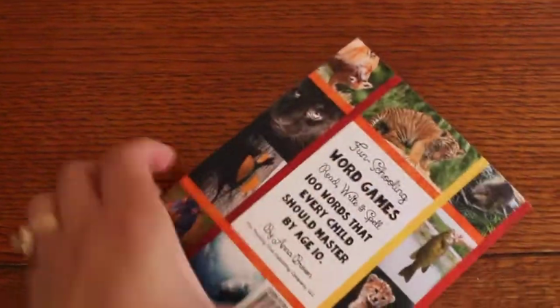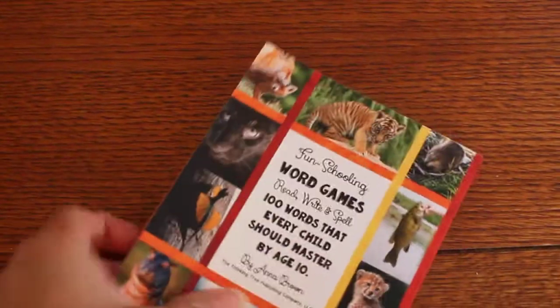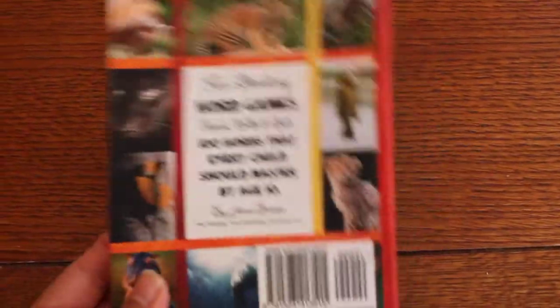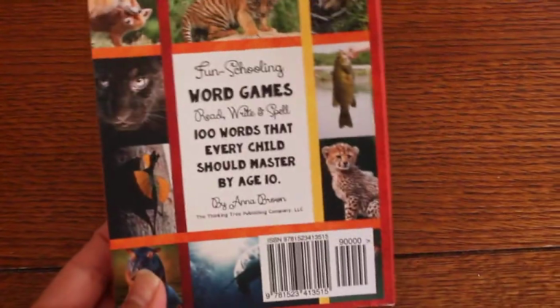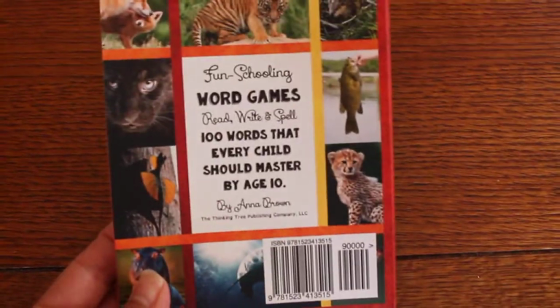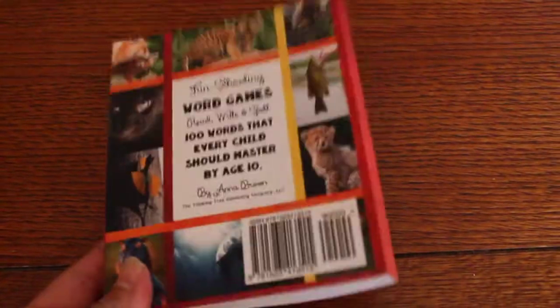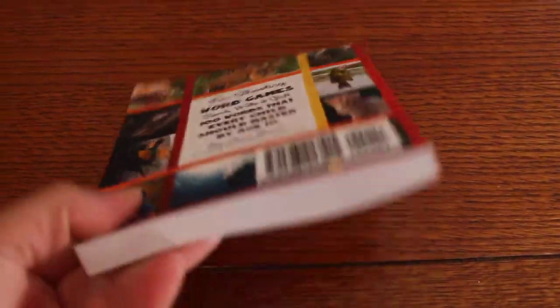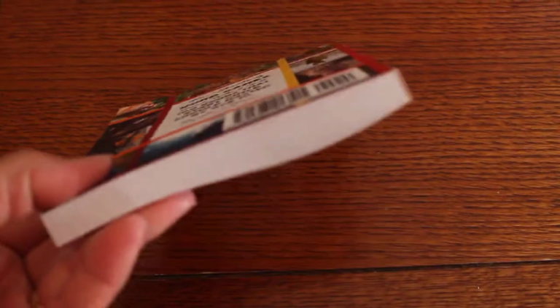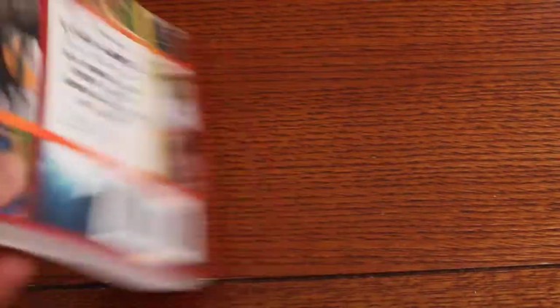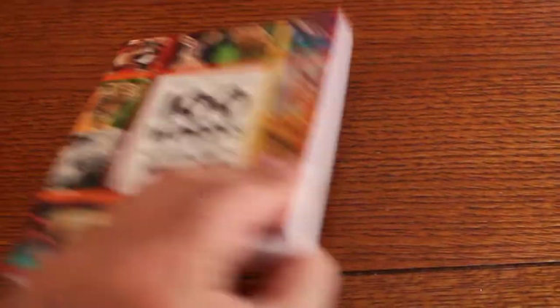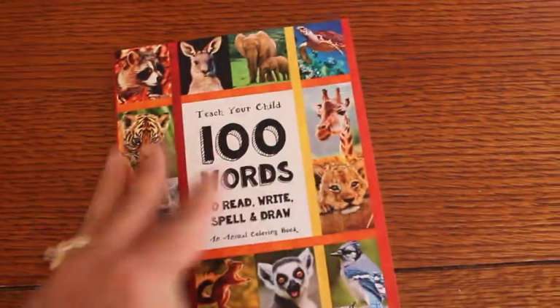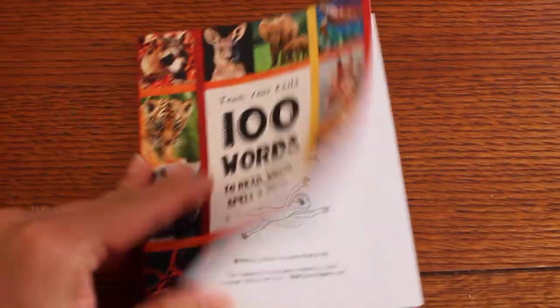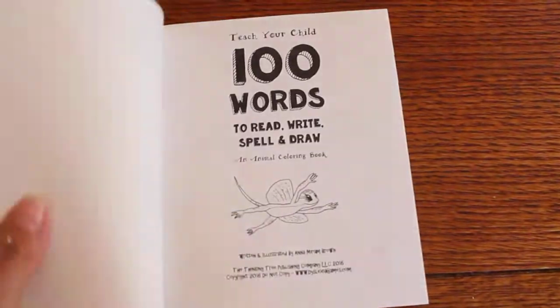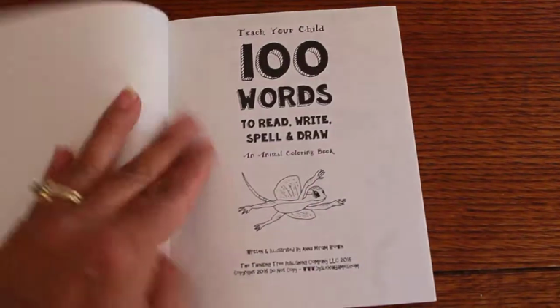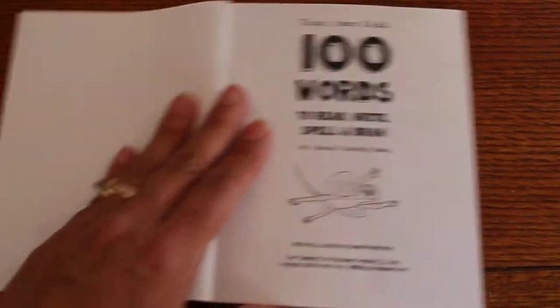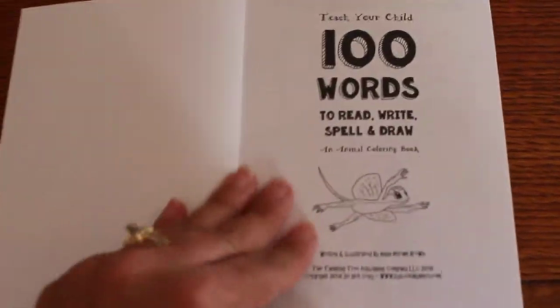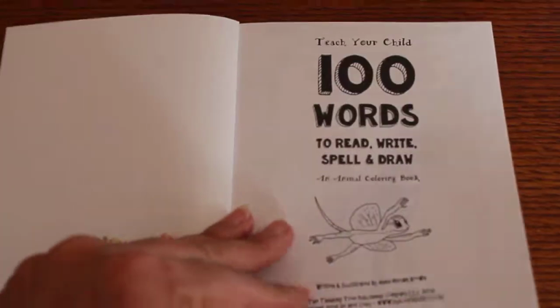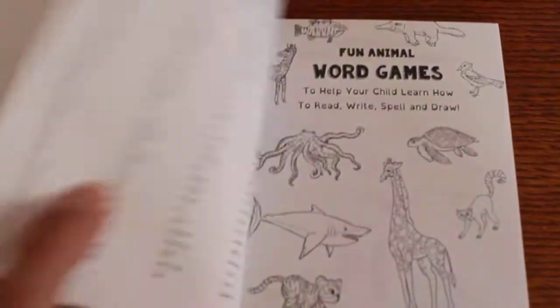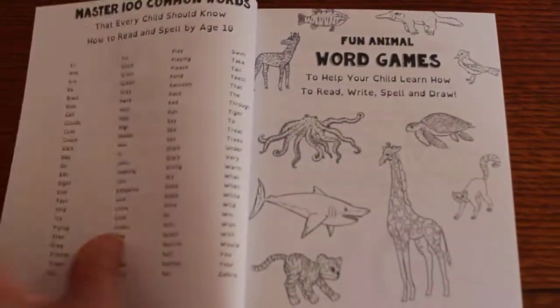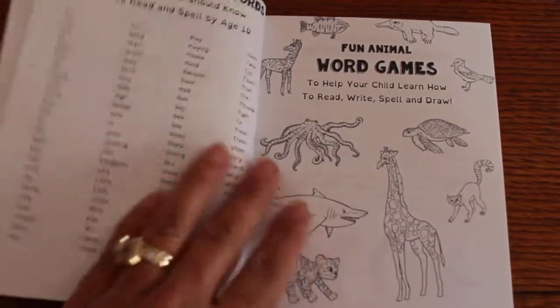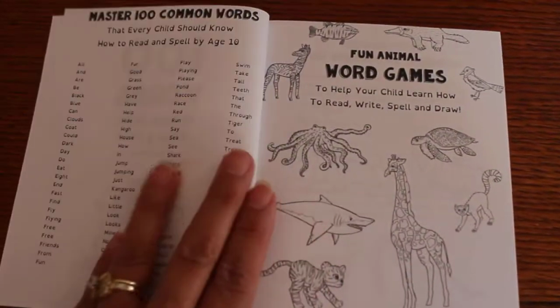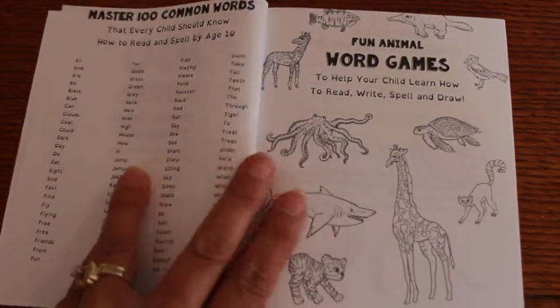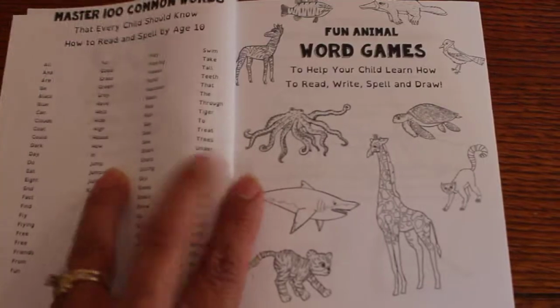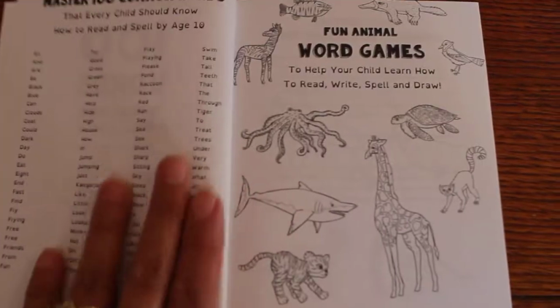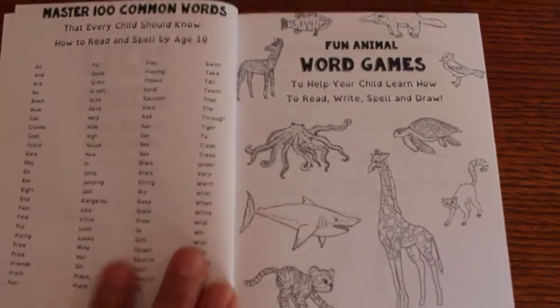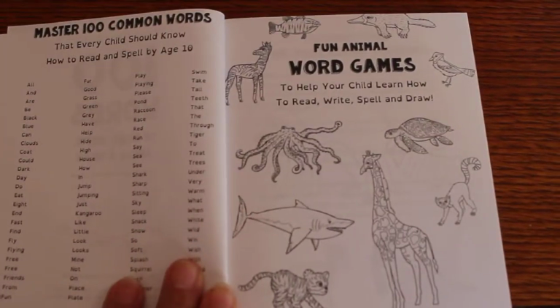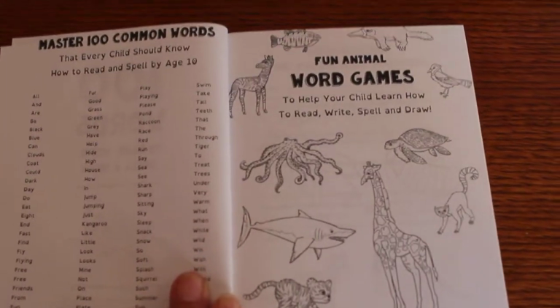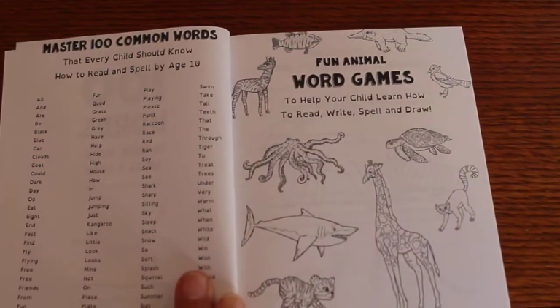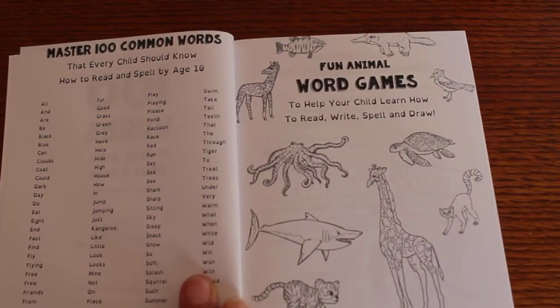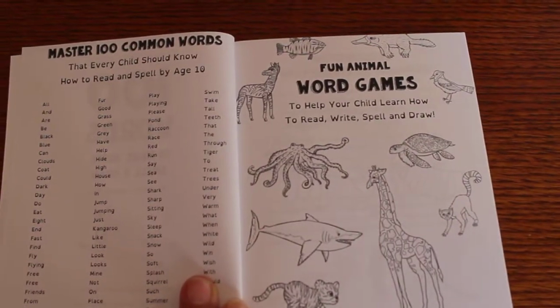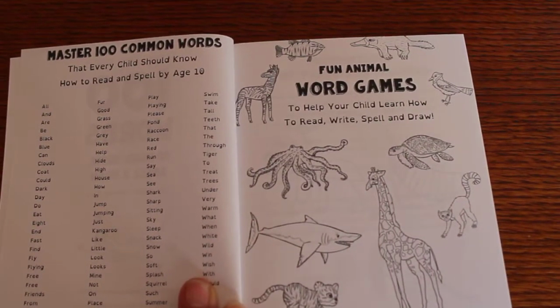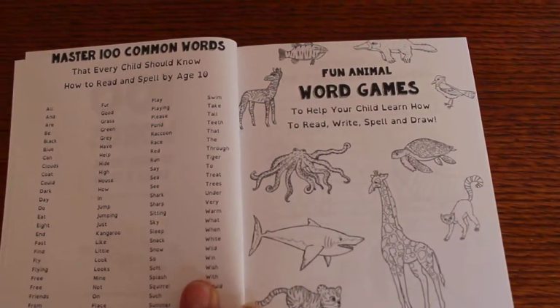Here's the back. So right here it says Master 100 Common Words.